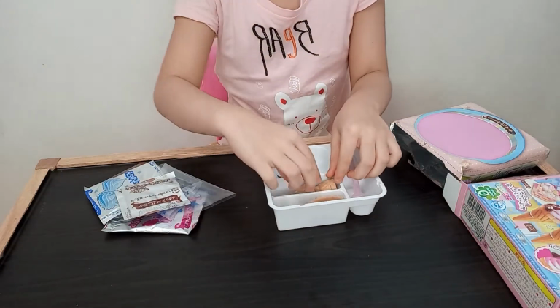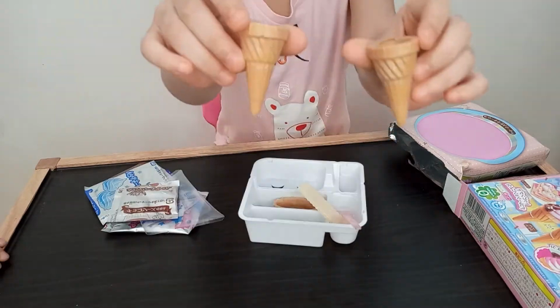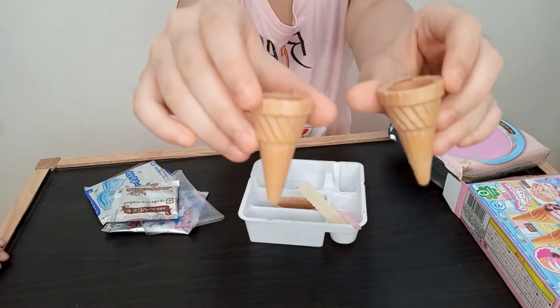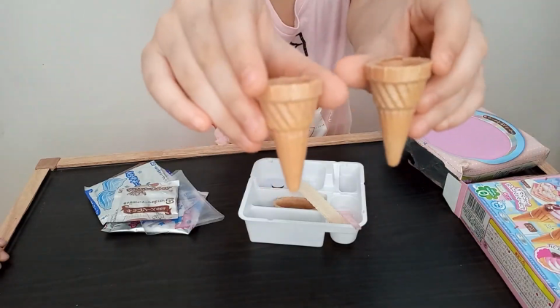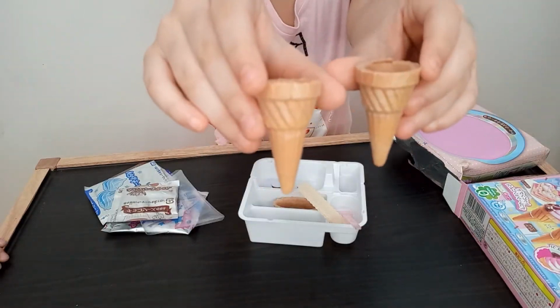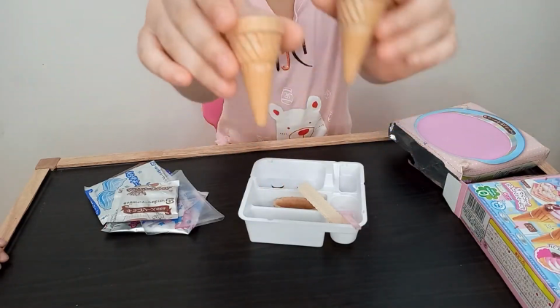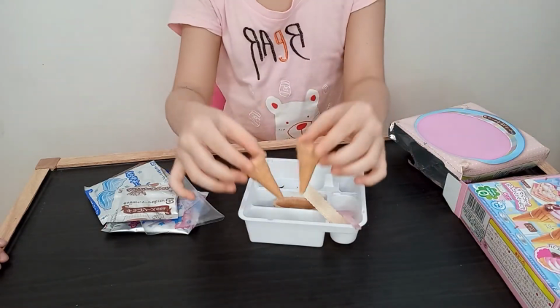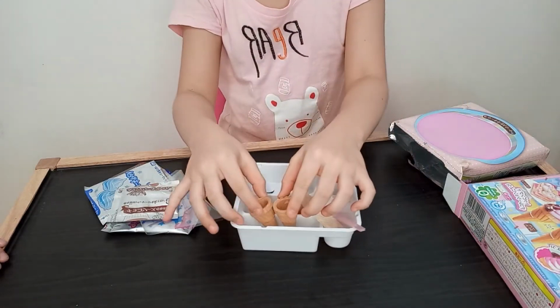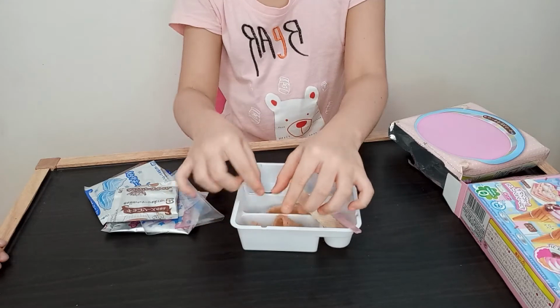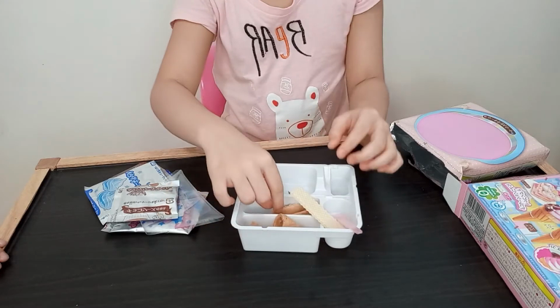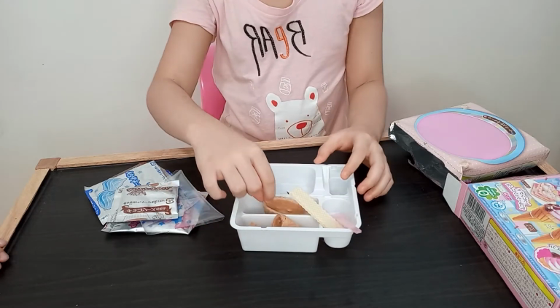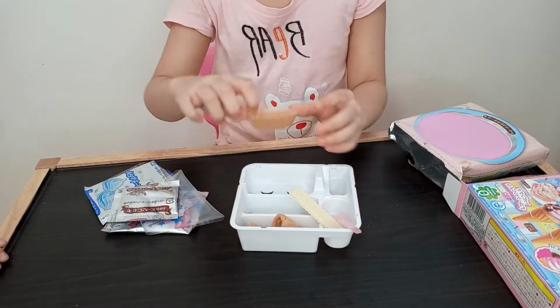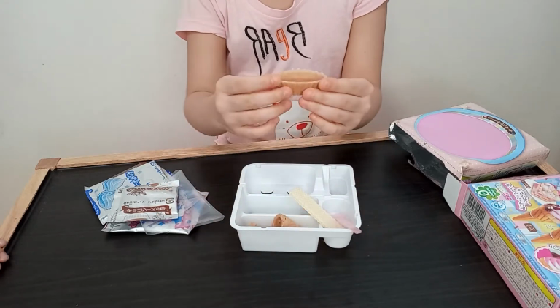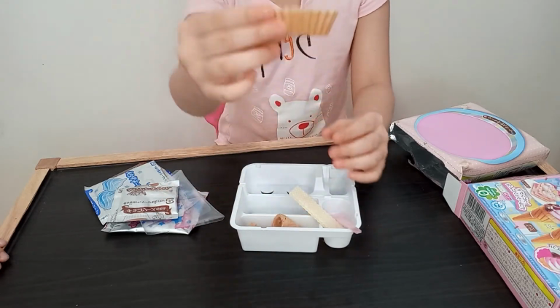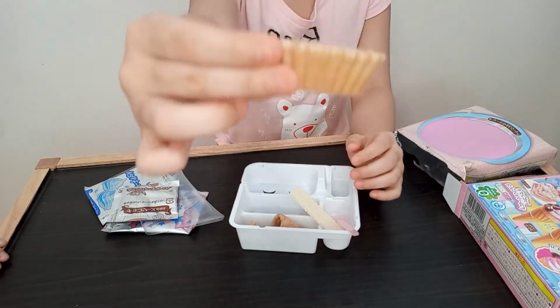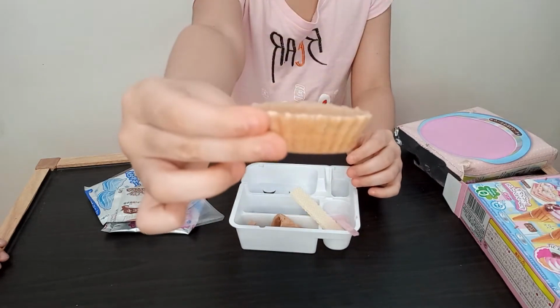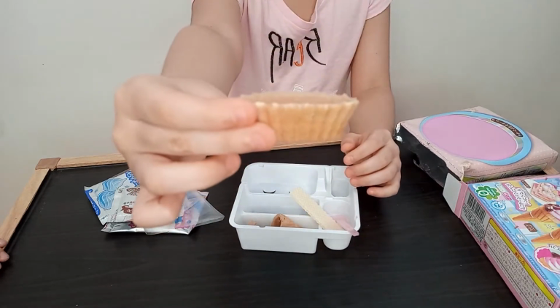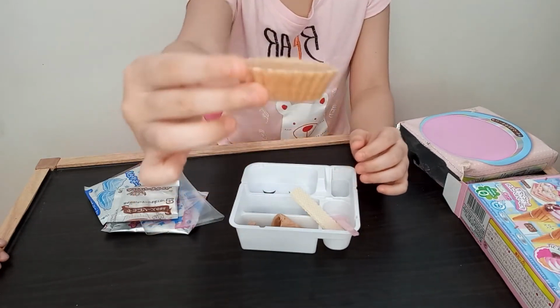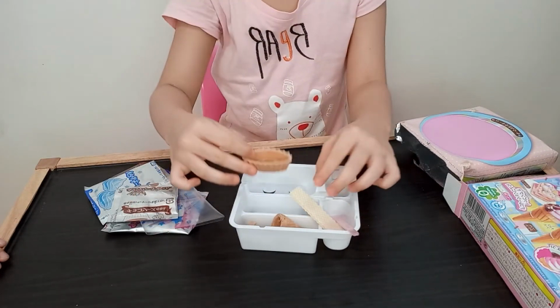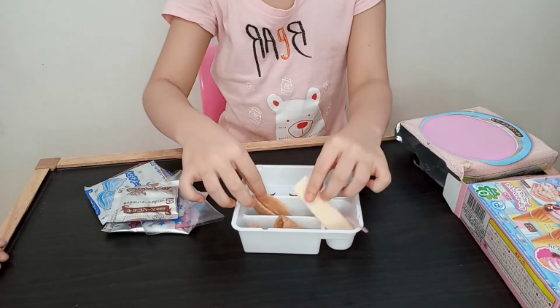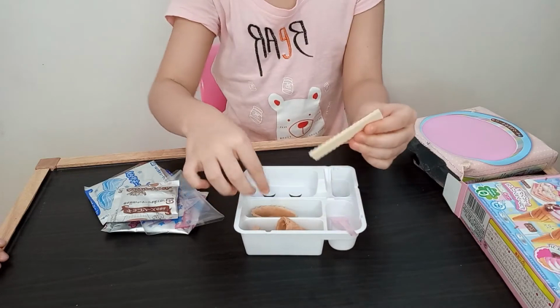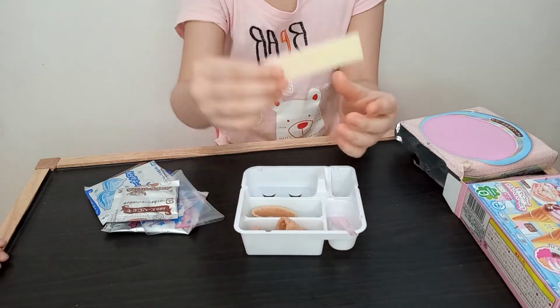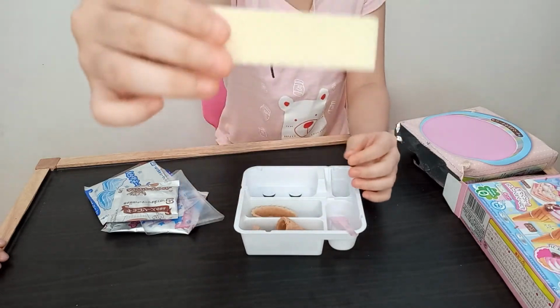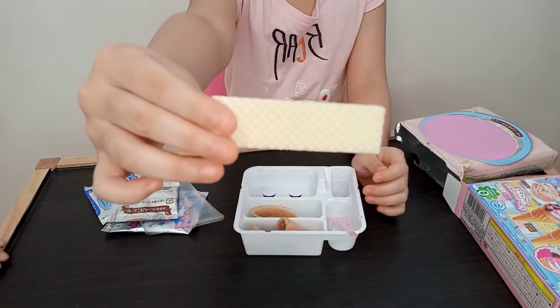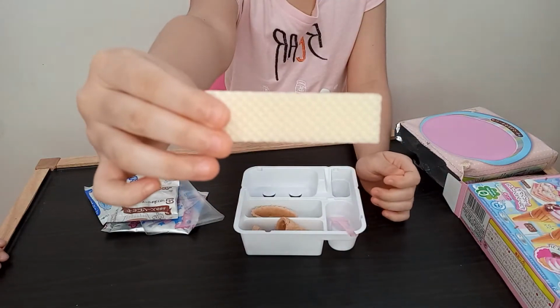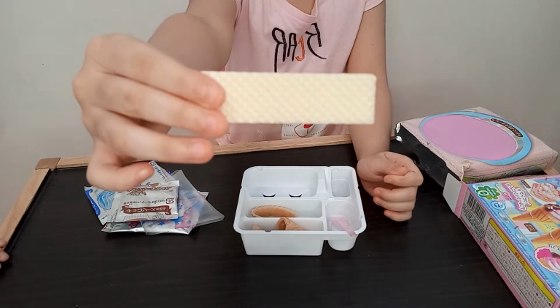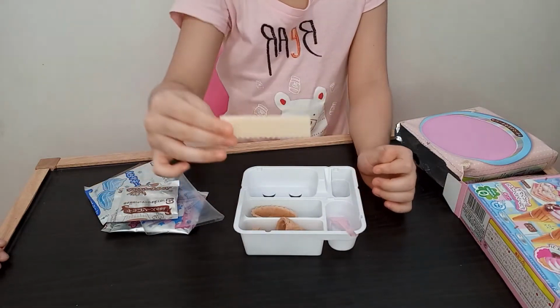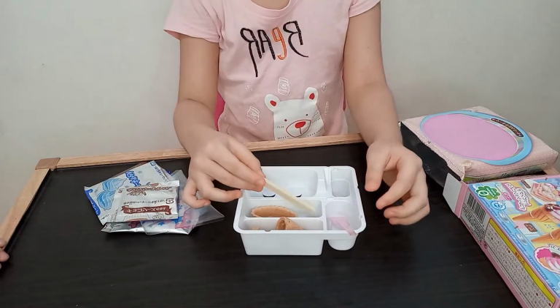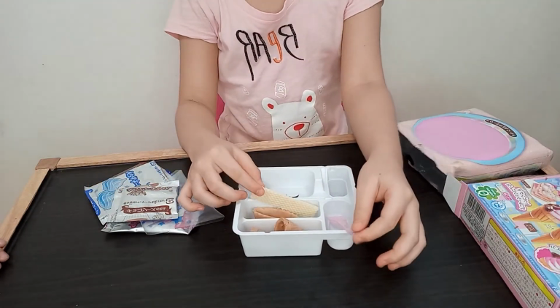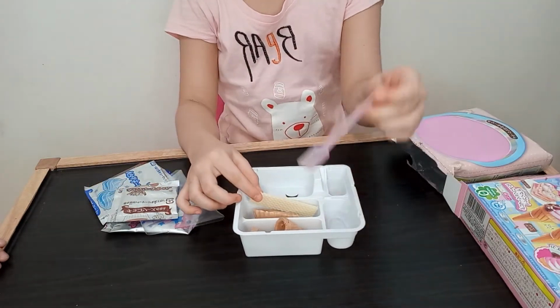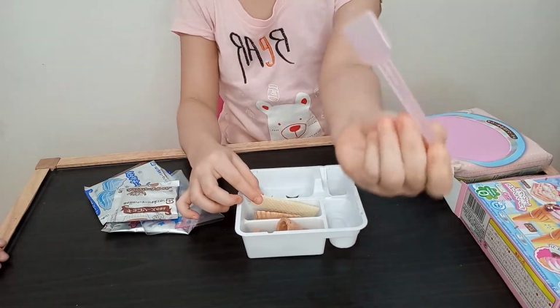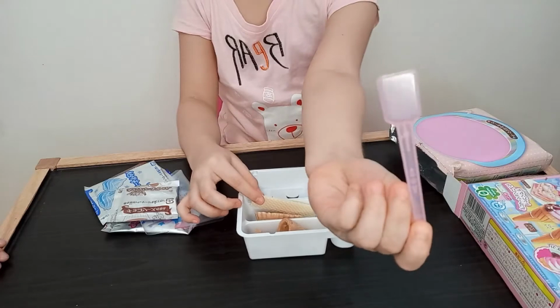This is the ice cream cone. This is the ice cream tub. And this is the ice cream wafer. Of course, we need the mixing tool.